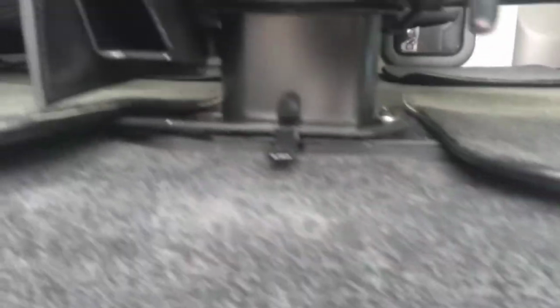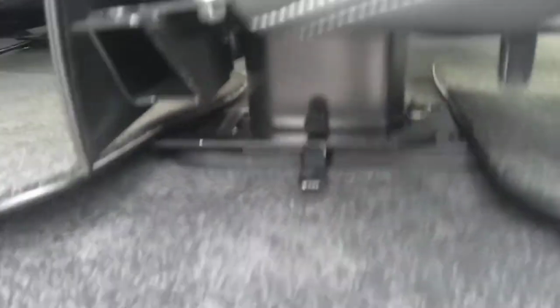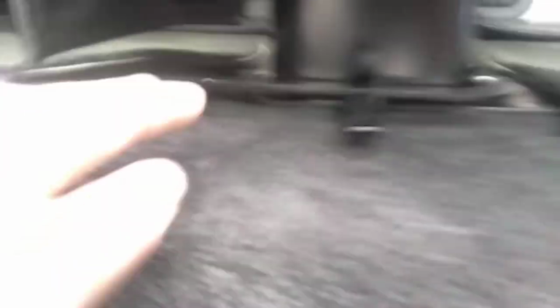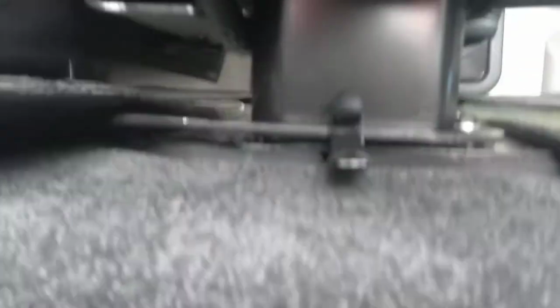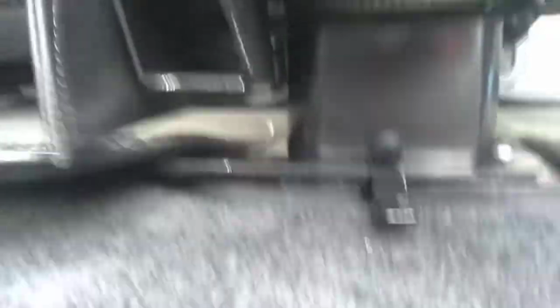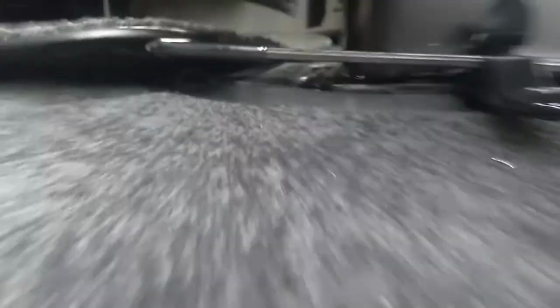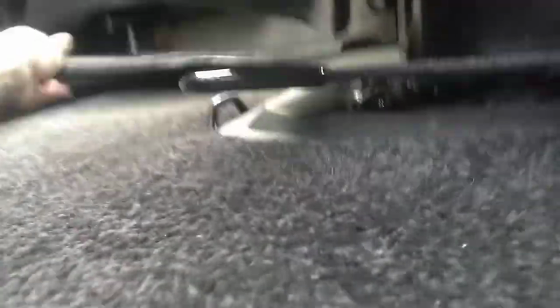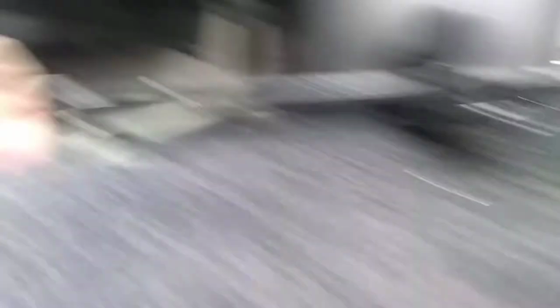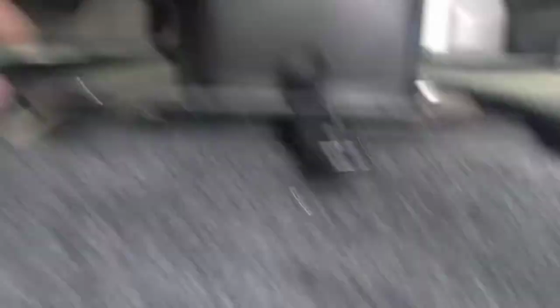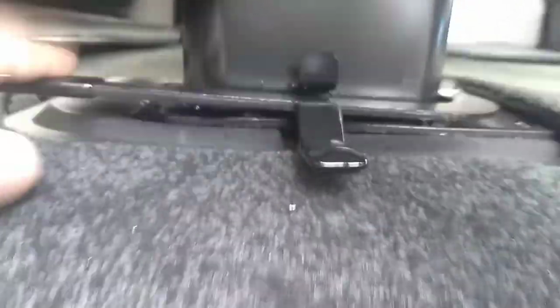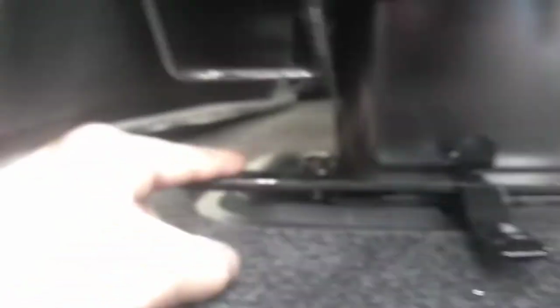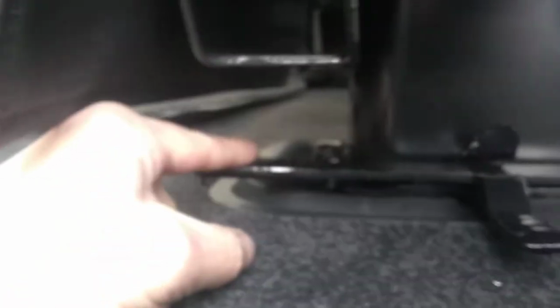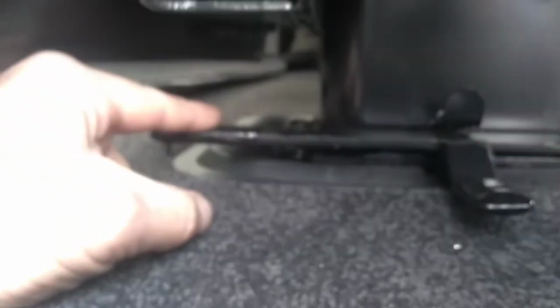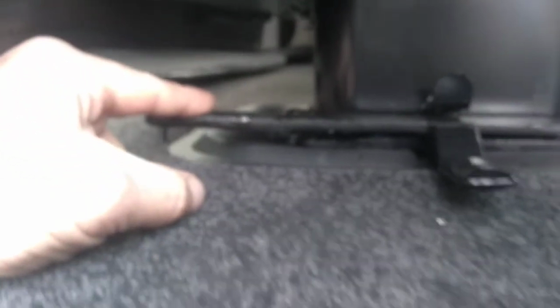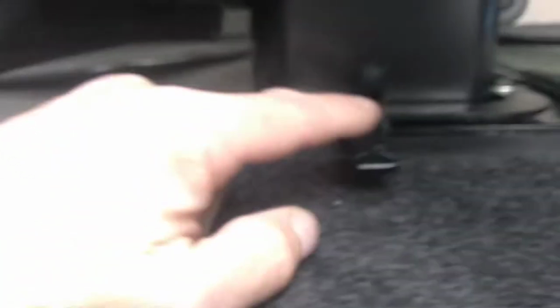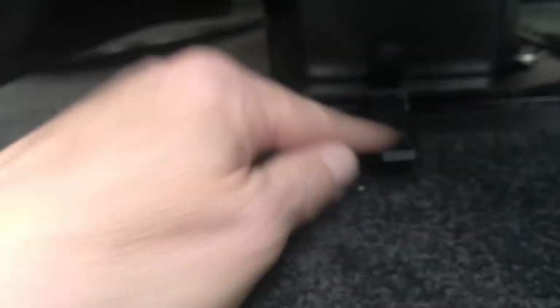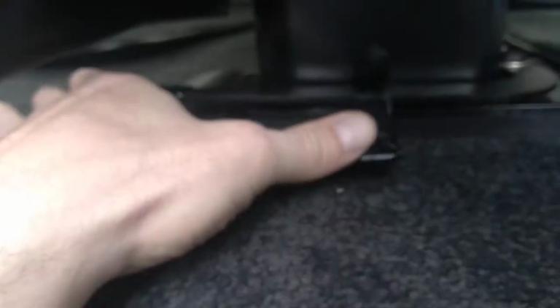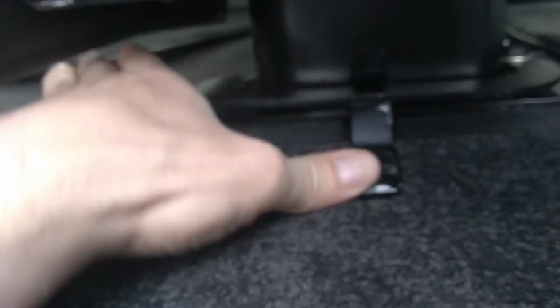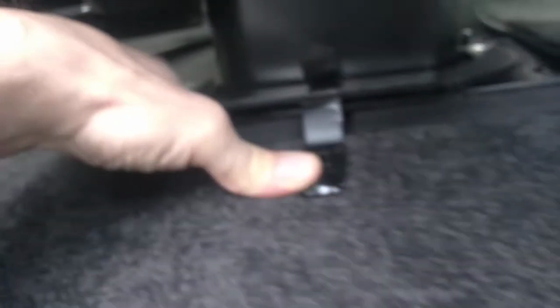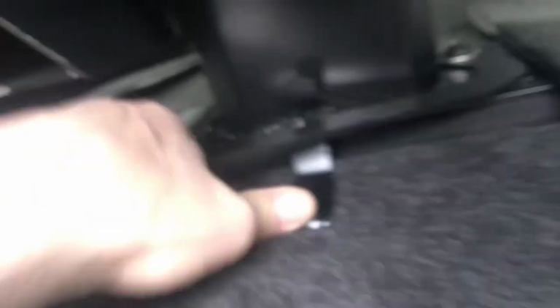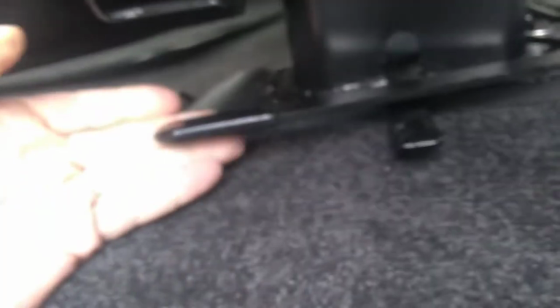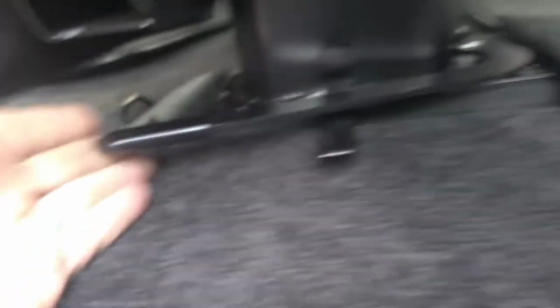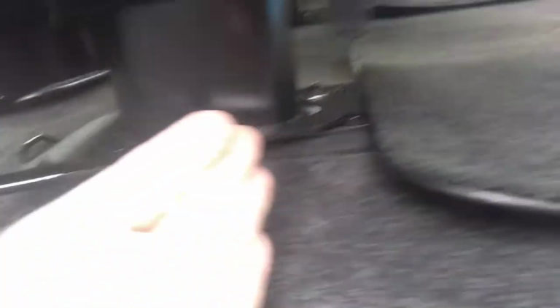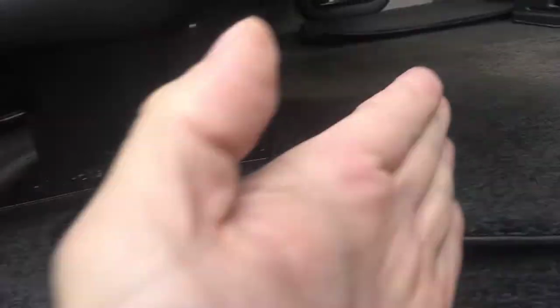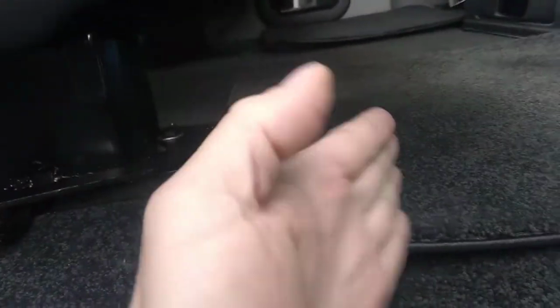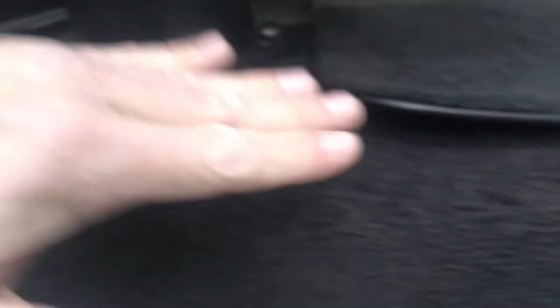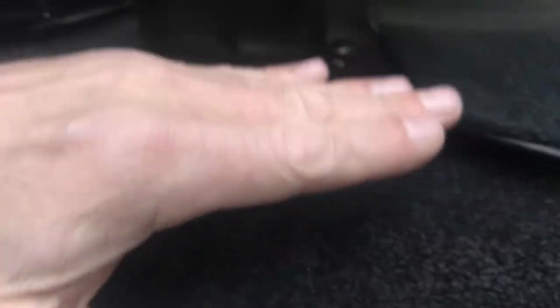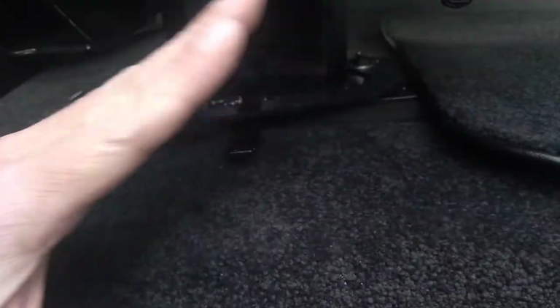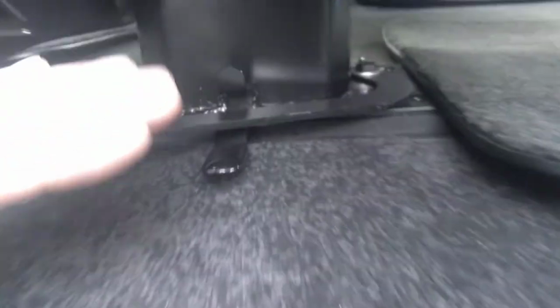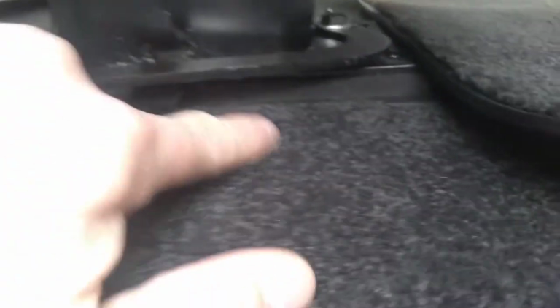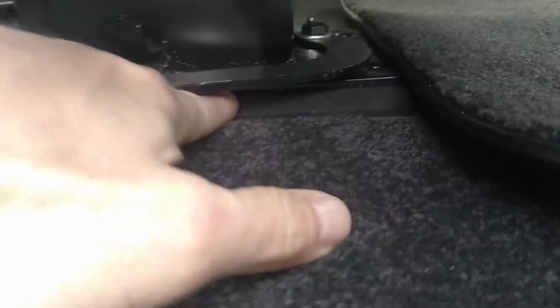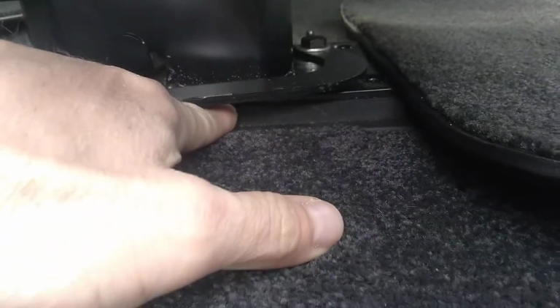There's the mechanism under here. Out of the way, and you can see this is the quick release. What you'll do is push down on this detent, at the same time you pull out on that quick release and move it all the way forward, and the seat will release from its mount right down here.